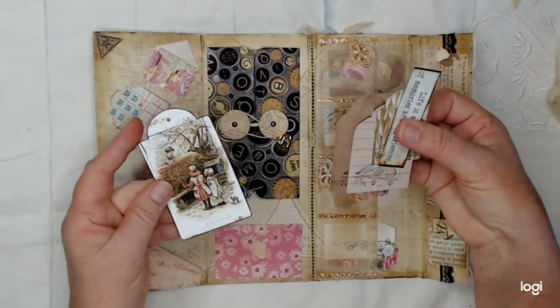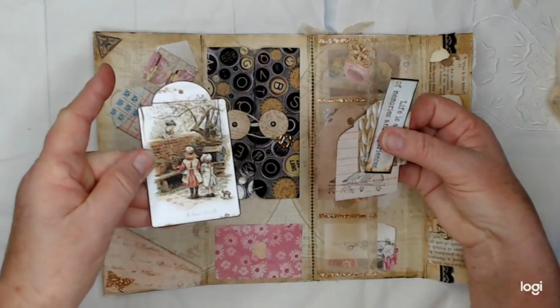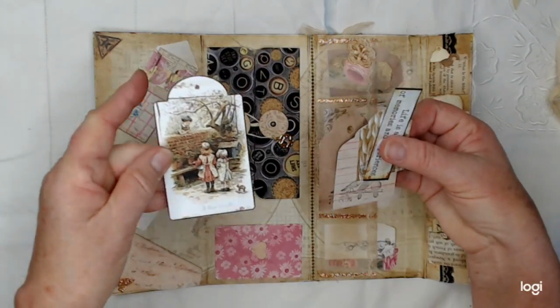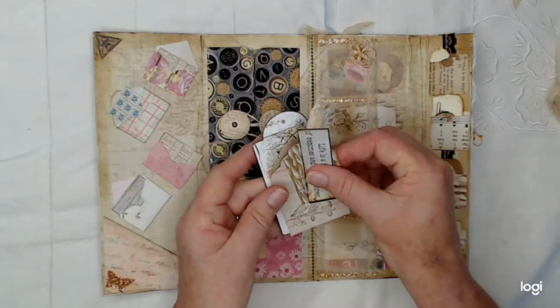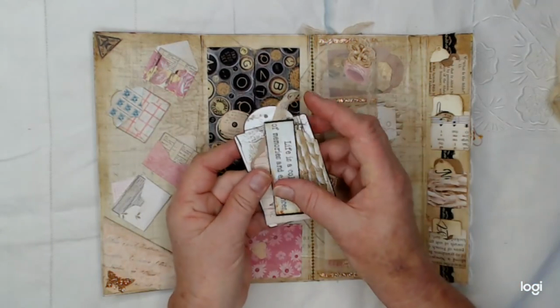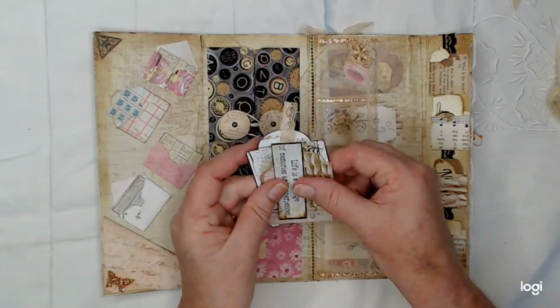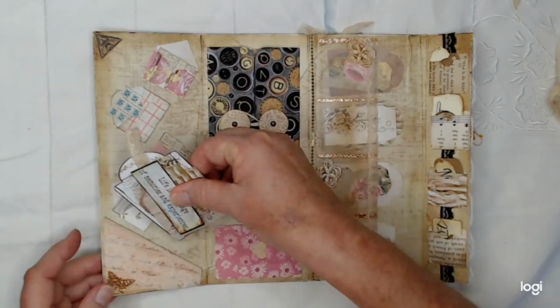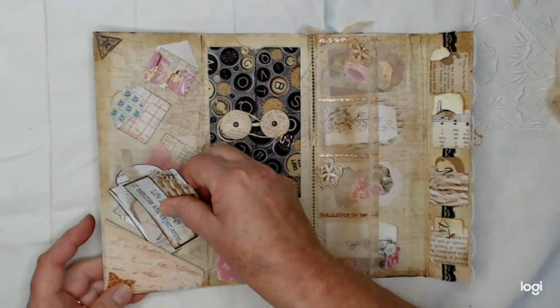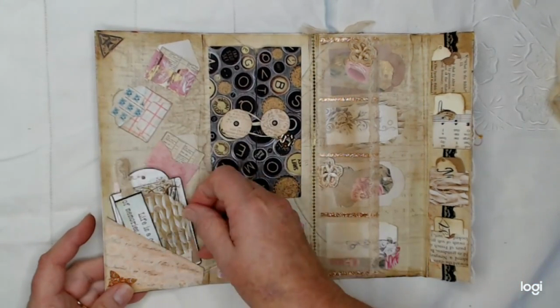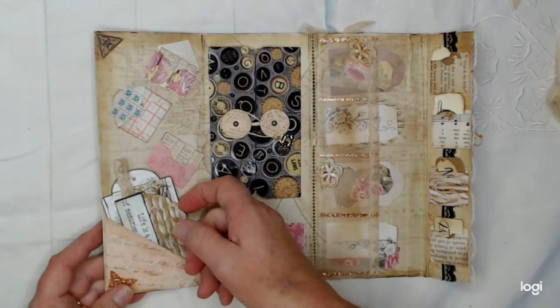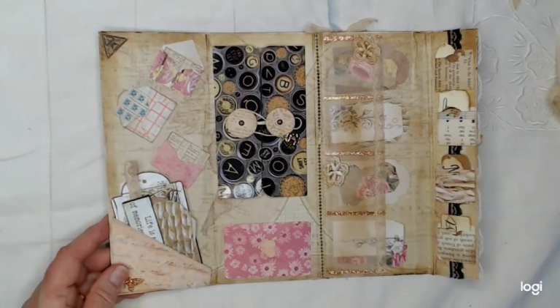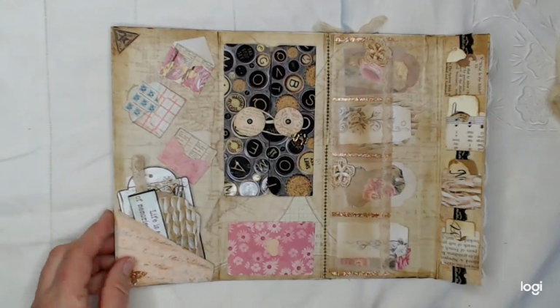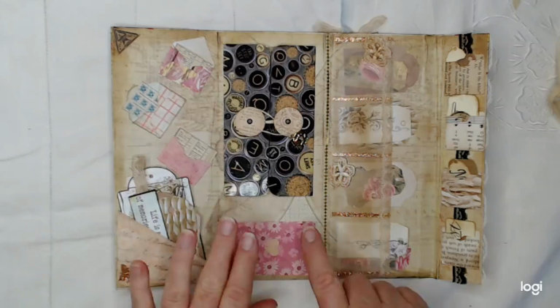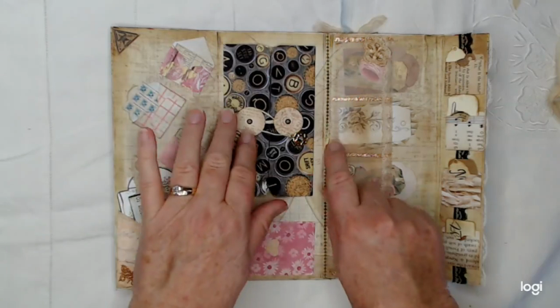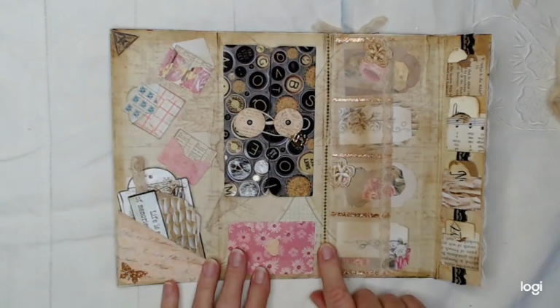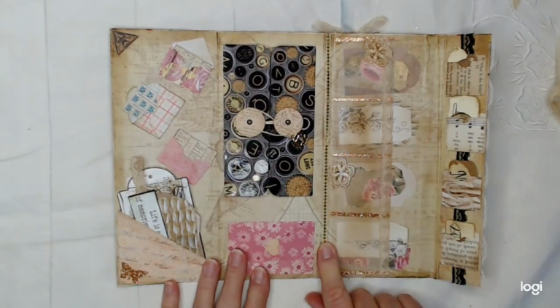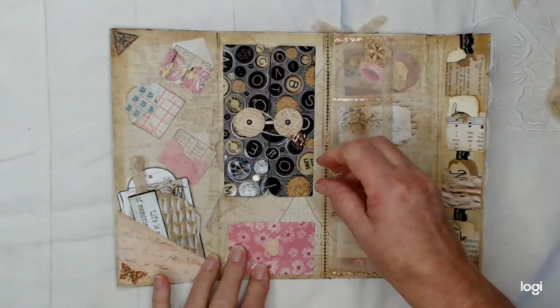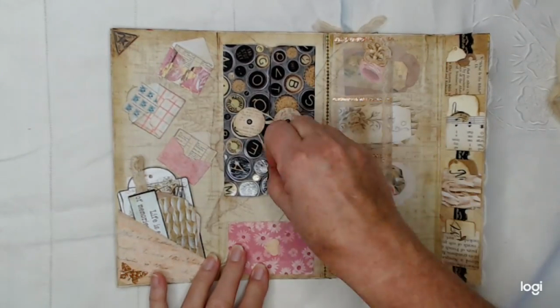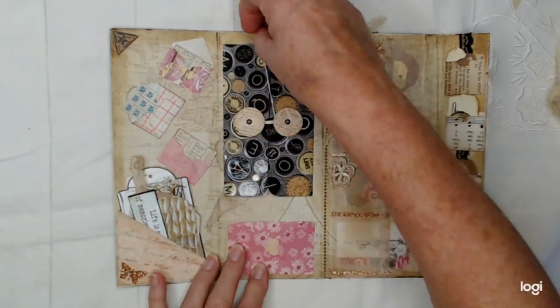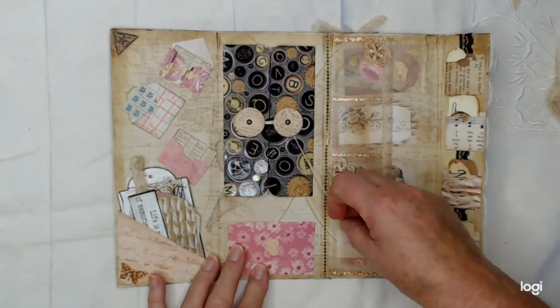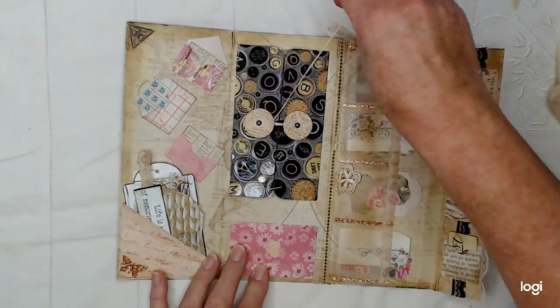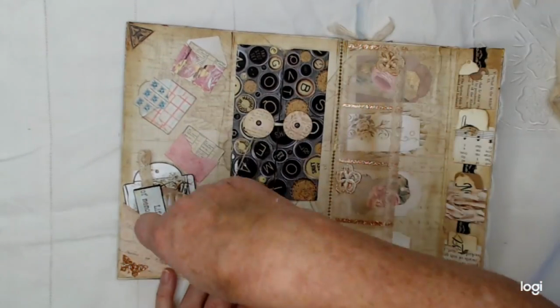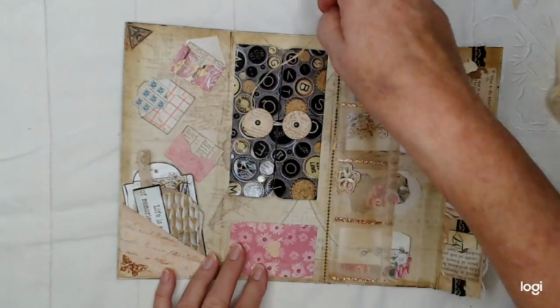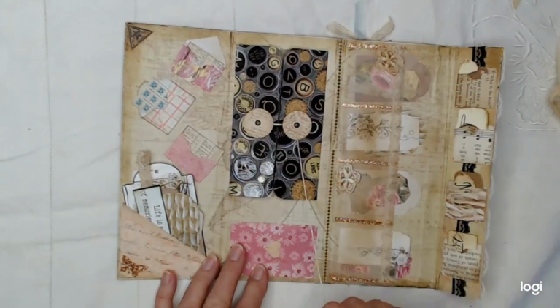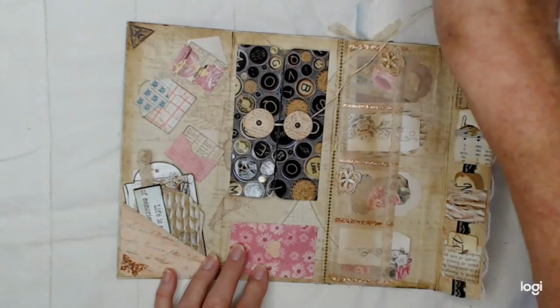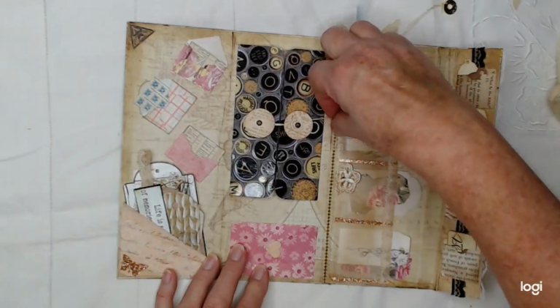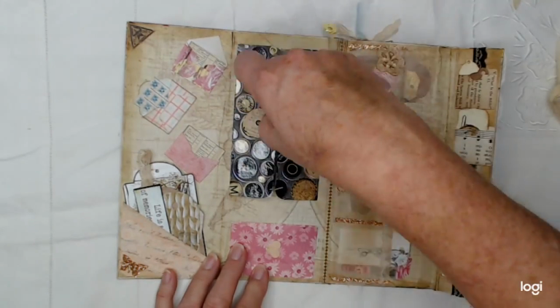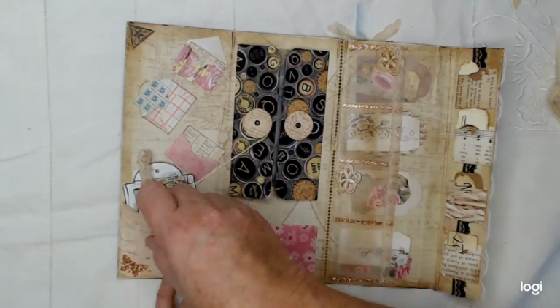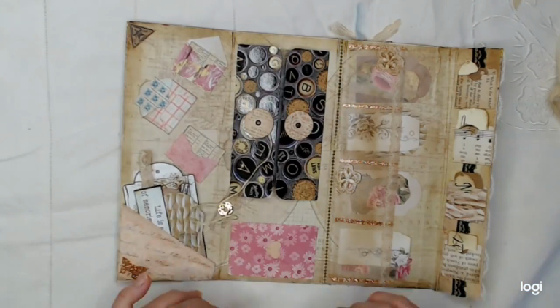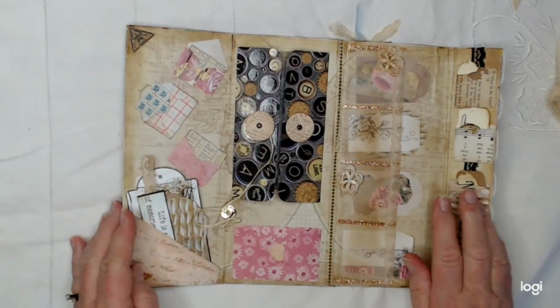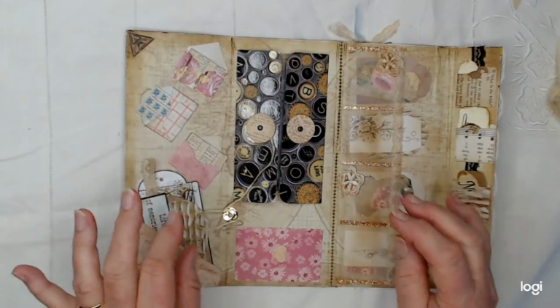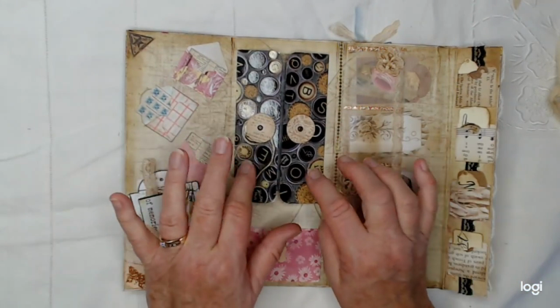Look how pretty — I love it! That goes in that corner. On this page I've got one of my little string figure-eight string closures, so let's see what's inside.